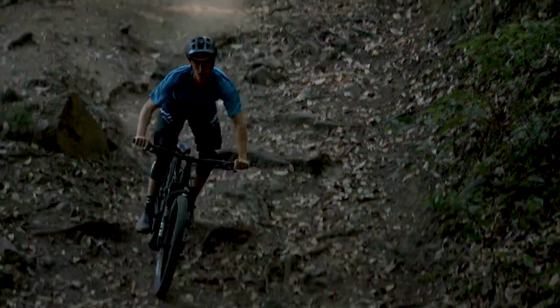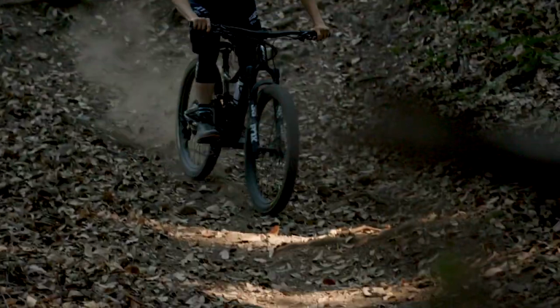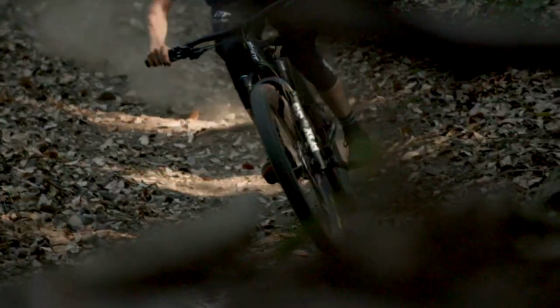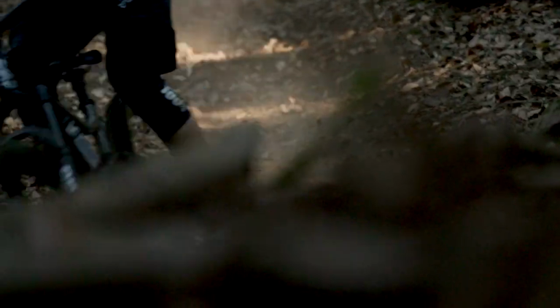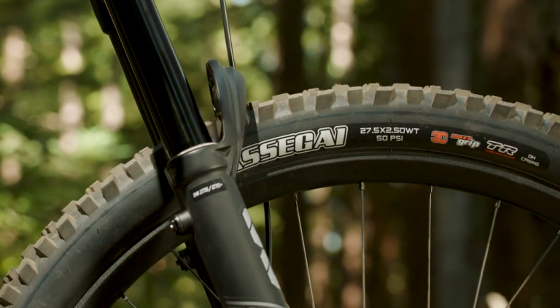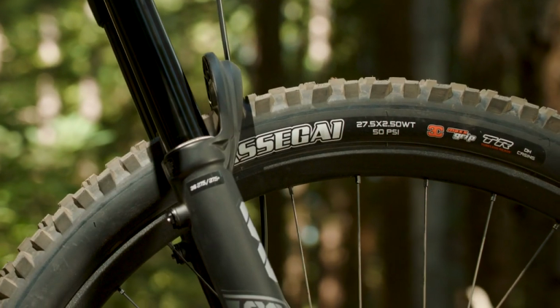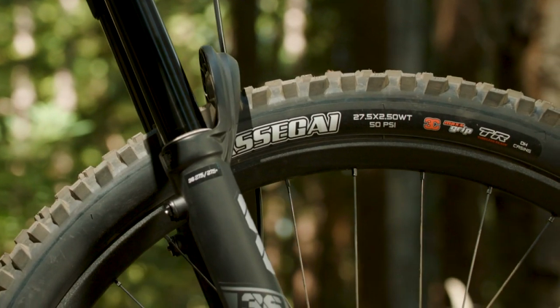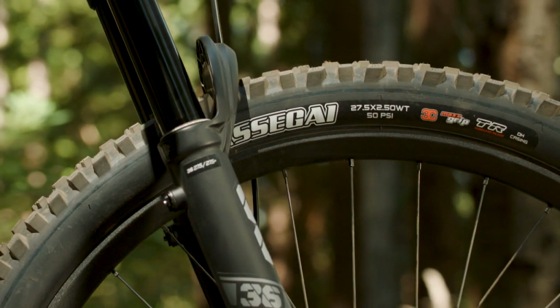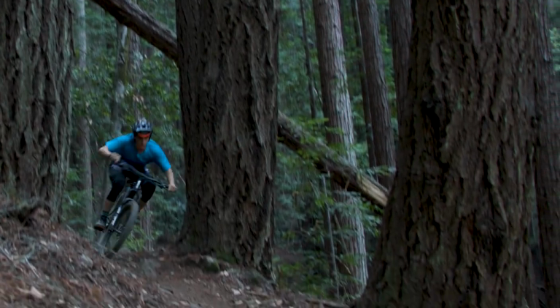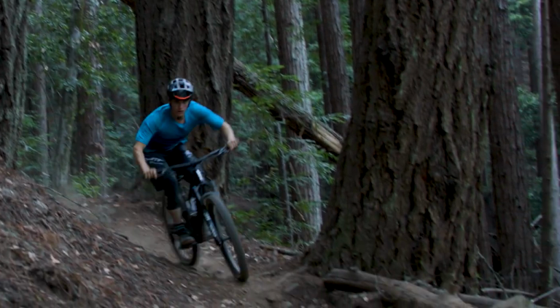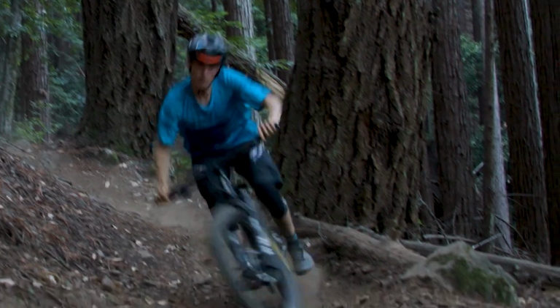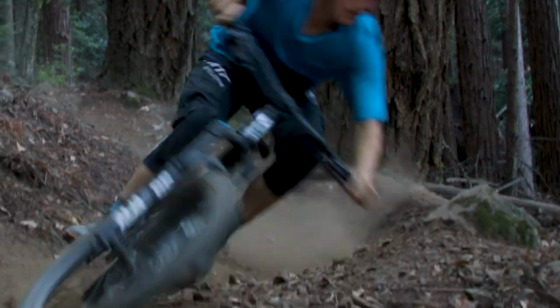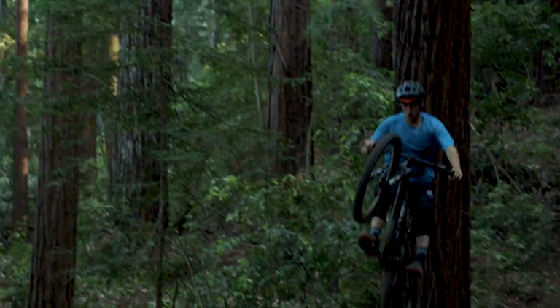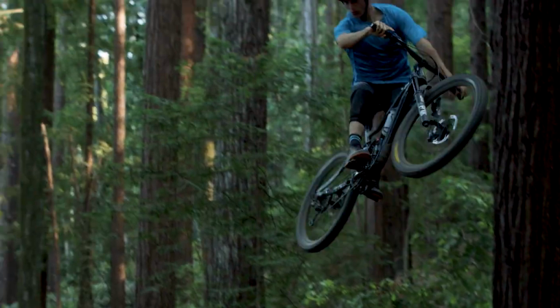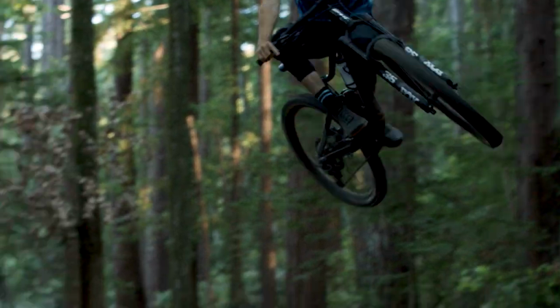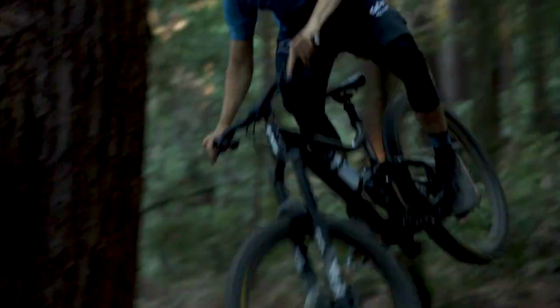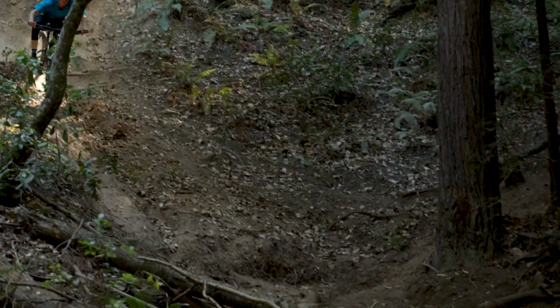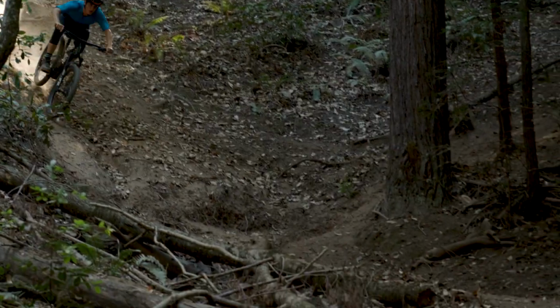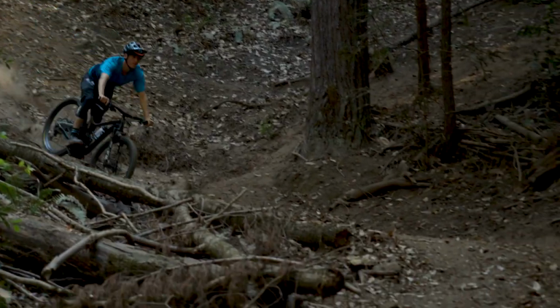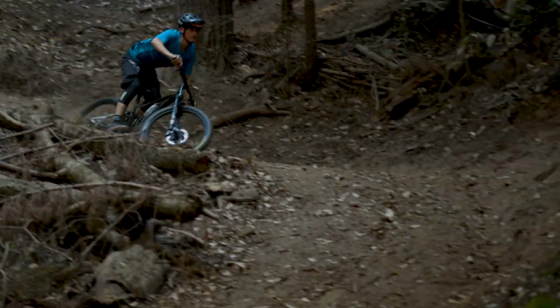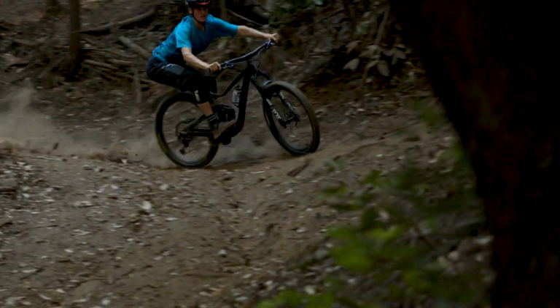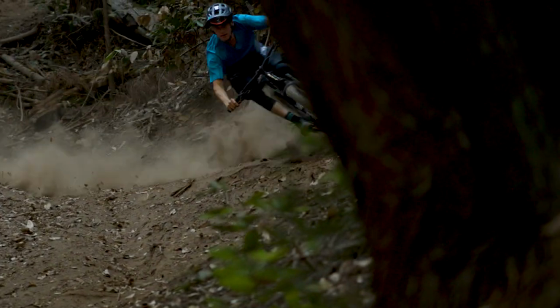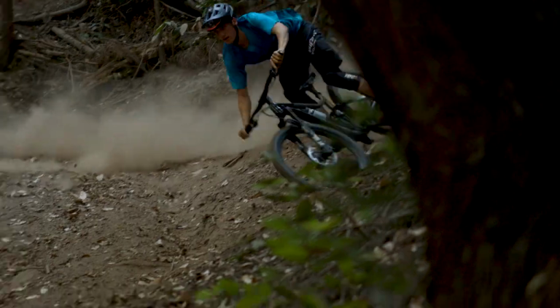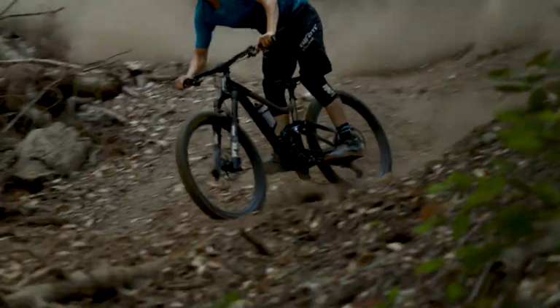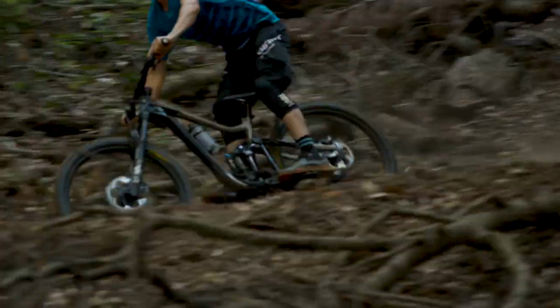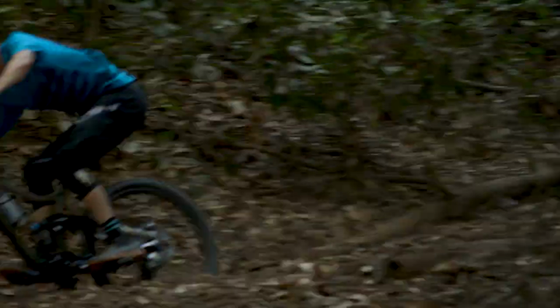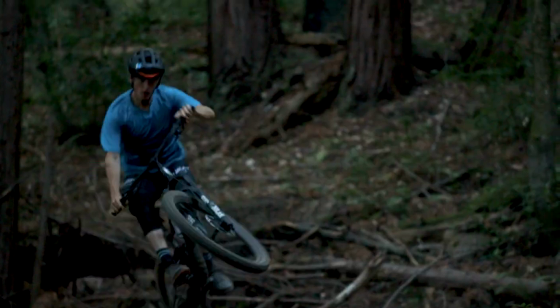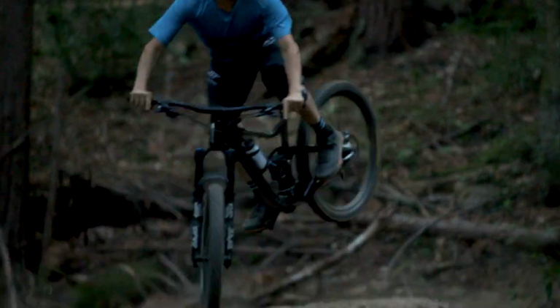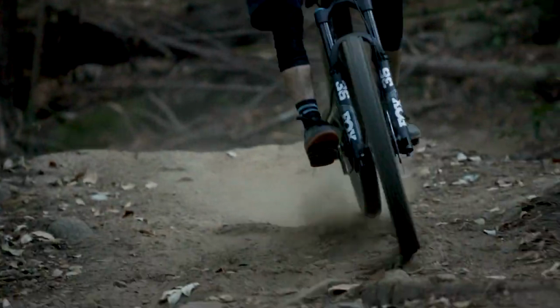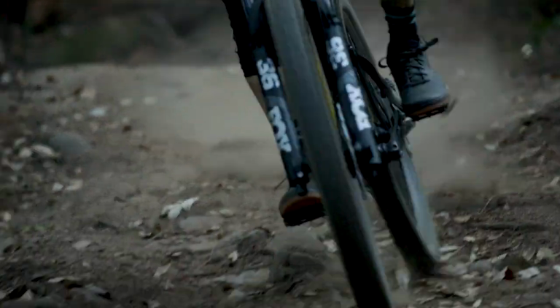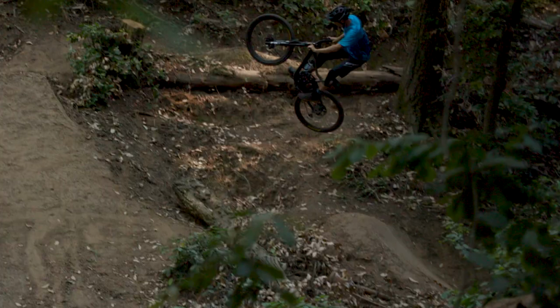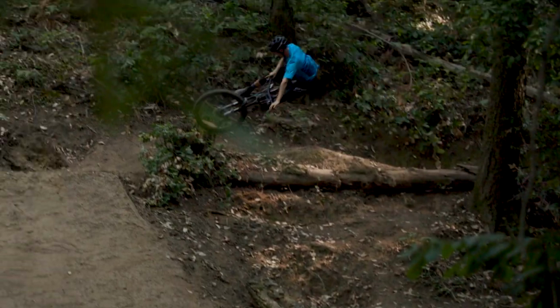My next favorite feature is the 27.5 inch wheels. They give me balance, agility, and control. While I love bigger wheels for outright speed when I'm racing, on my day off these 27.5 wheels make this bike so much fun to flick around.